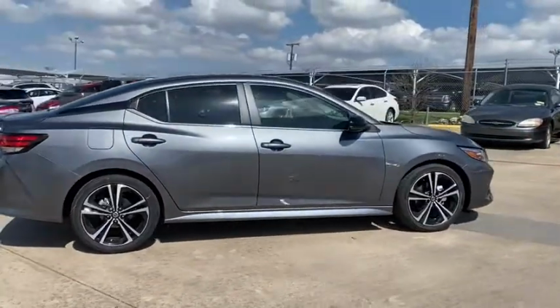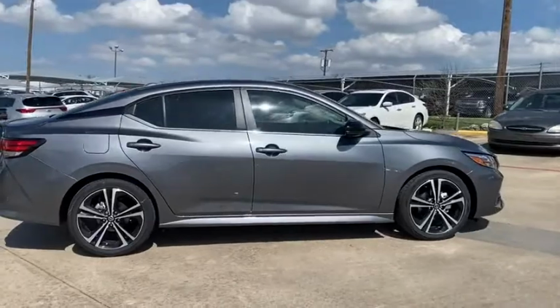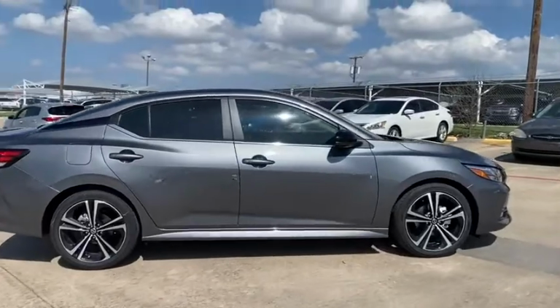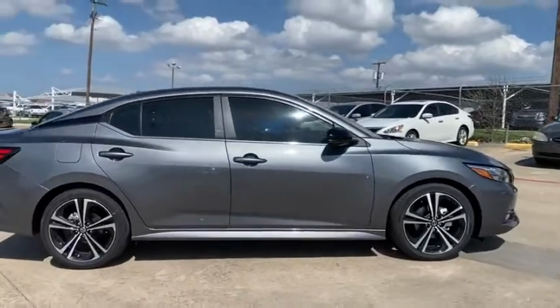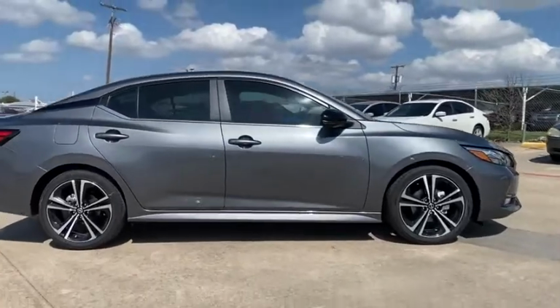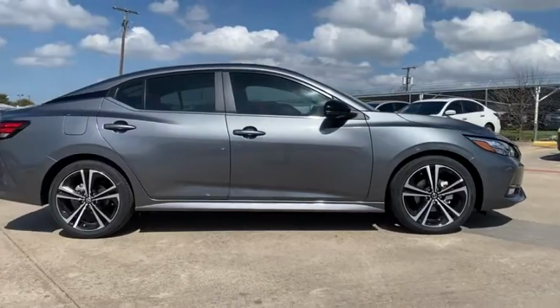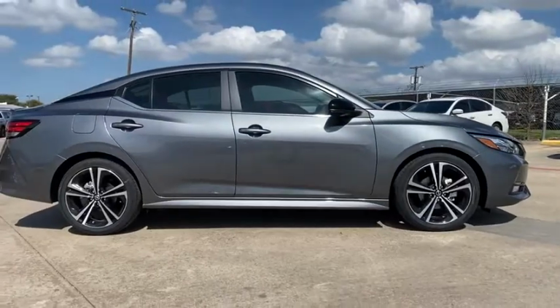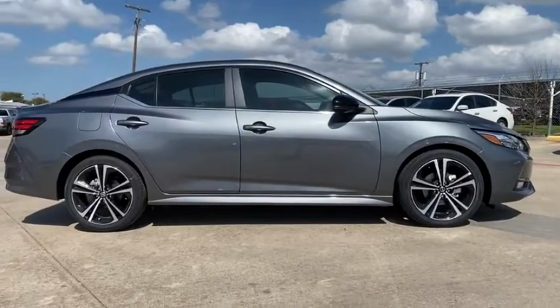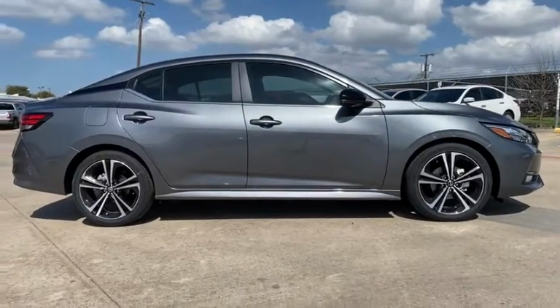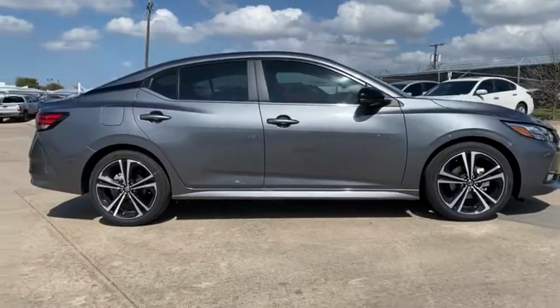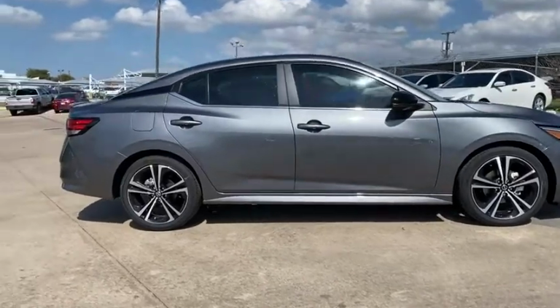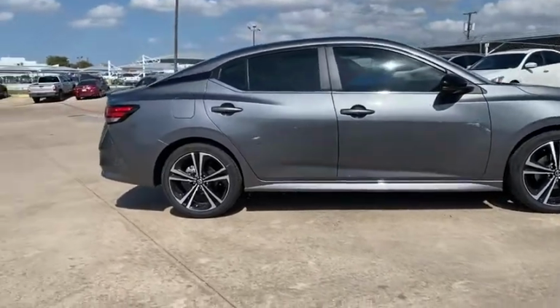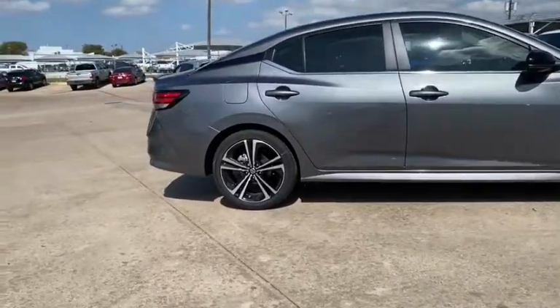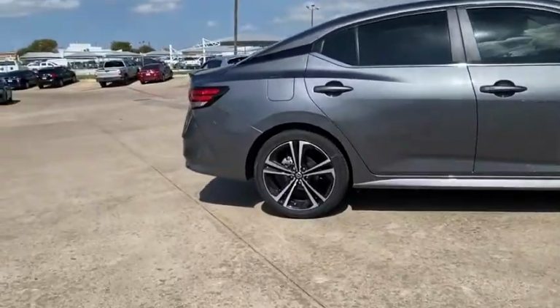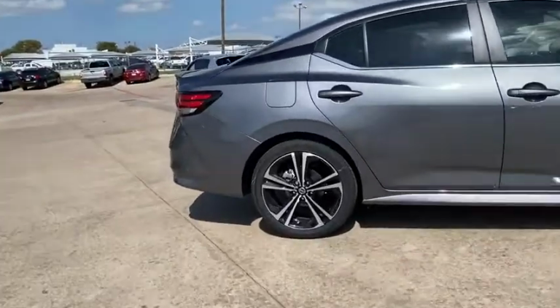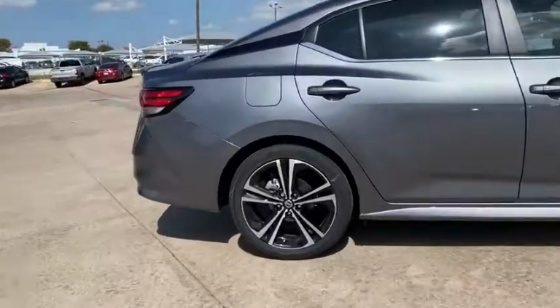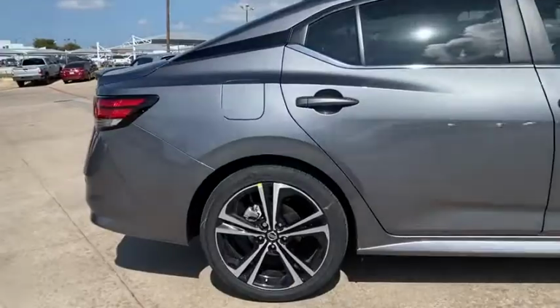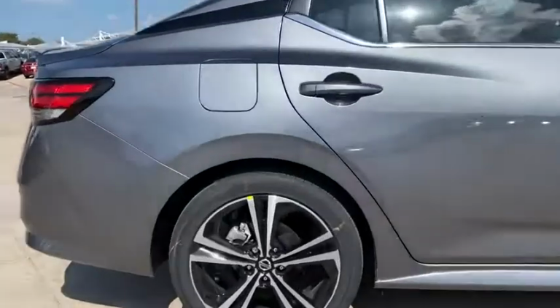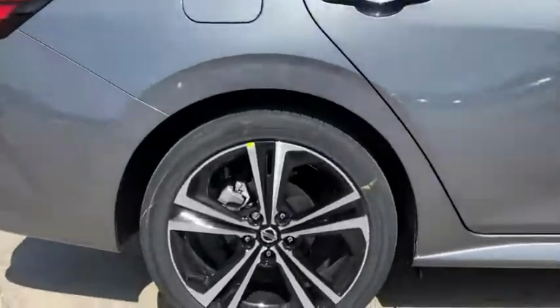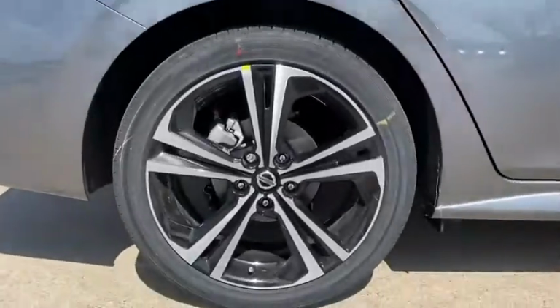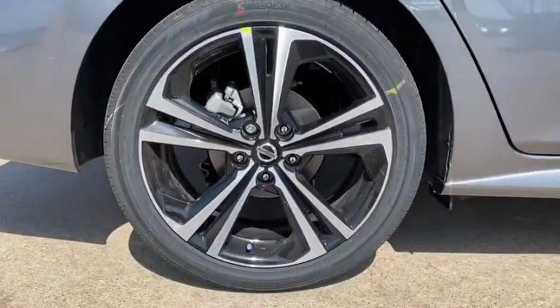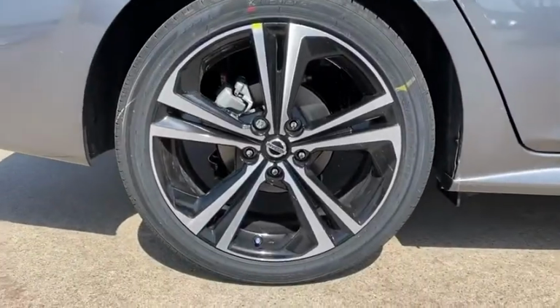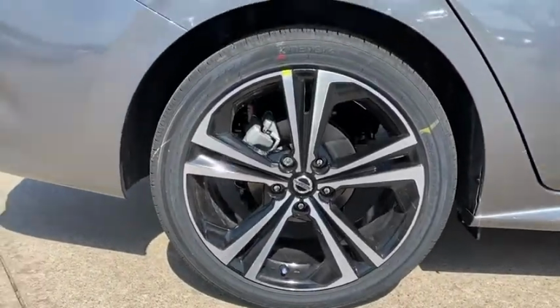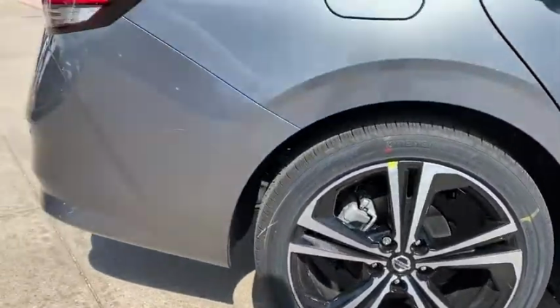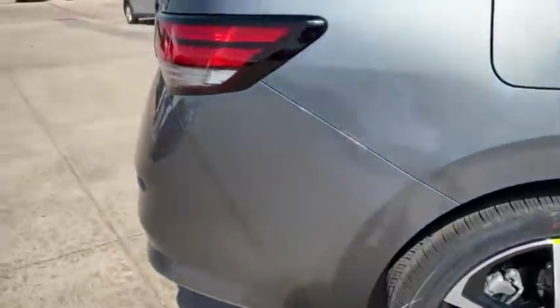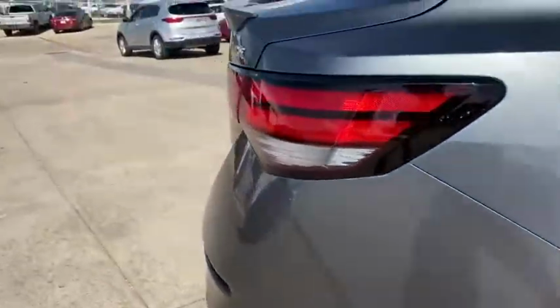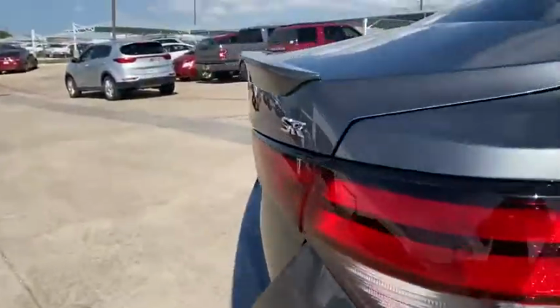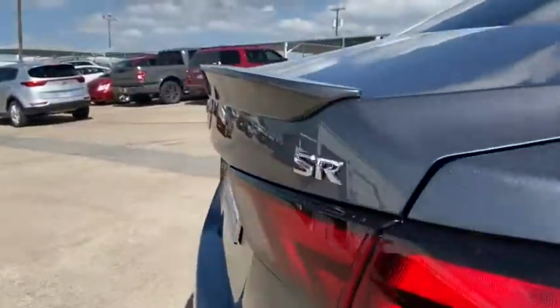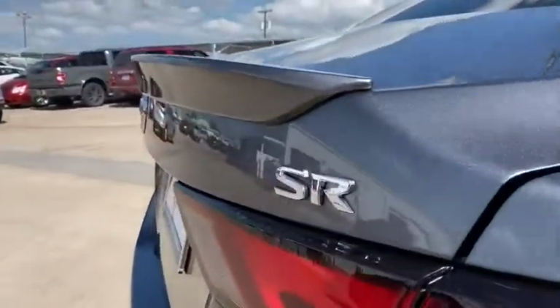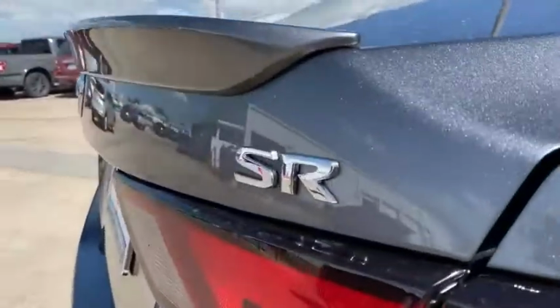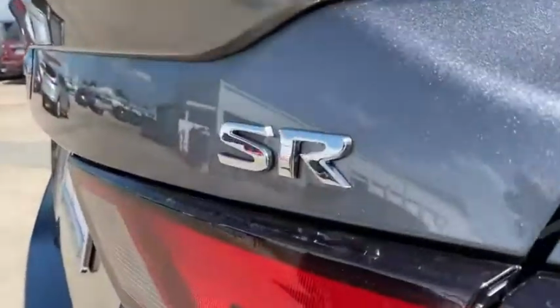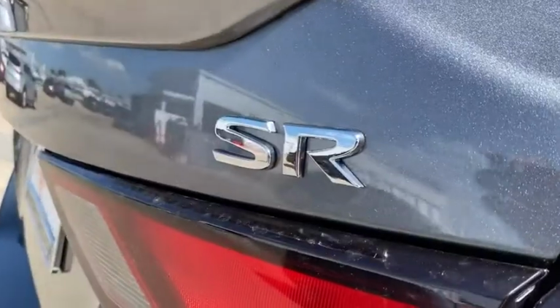Power windows, overhead console, panic alarm, remote keyless entry, brake assist, tachometer, front bucket seats, front reading lamps, tilt steering wheel, driver vanity mirror.